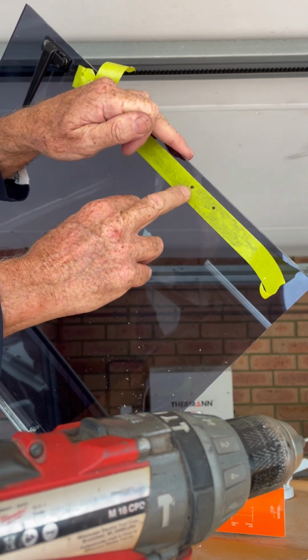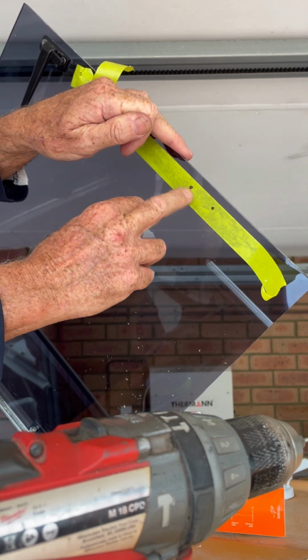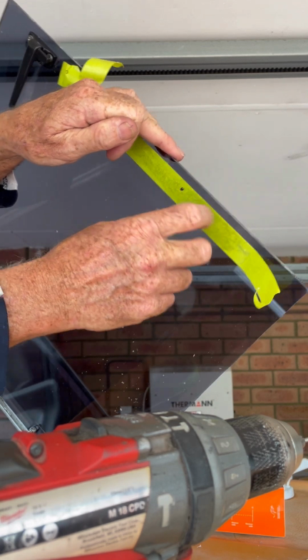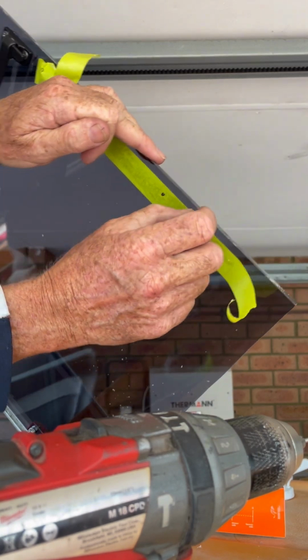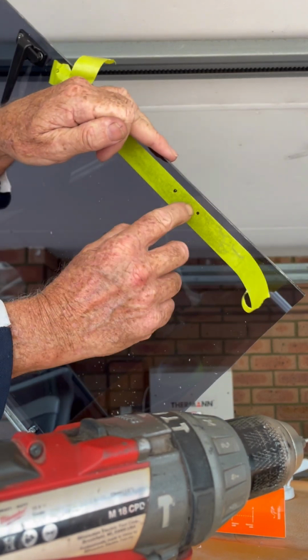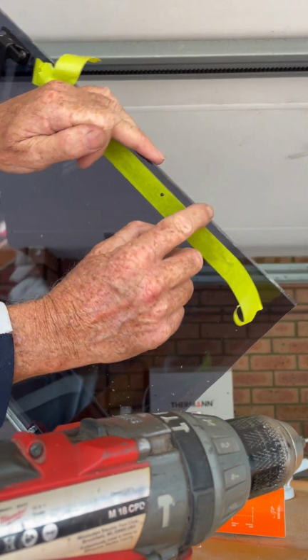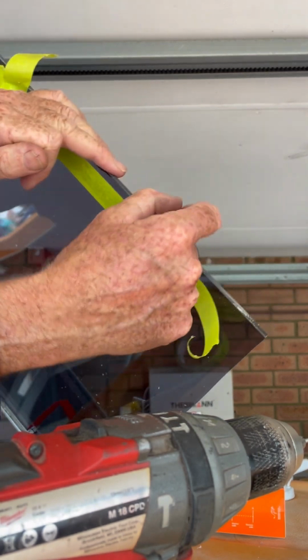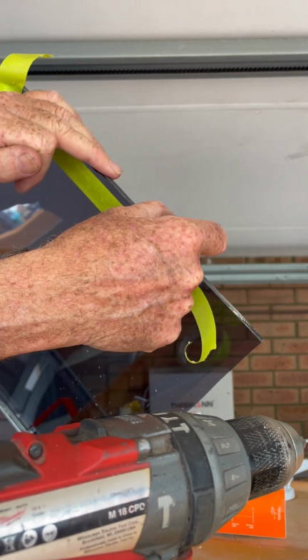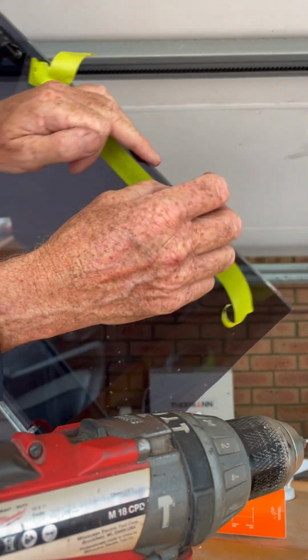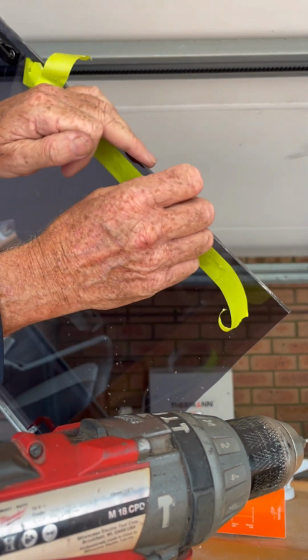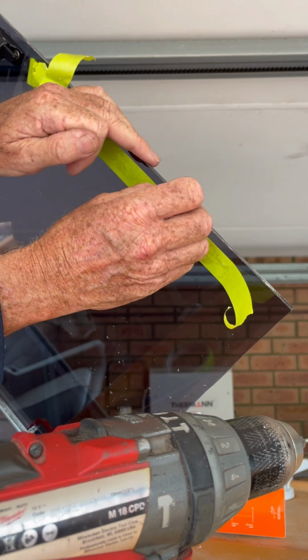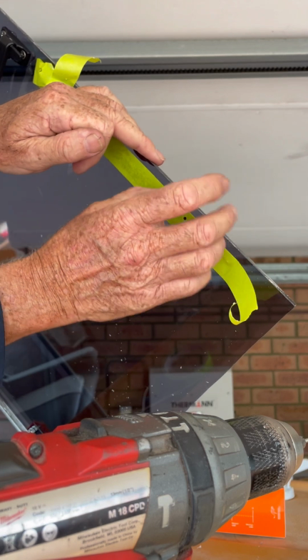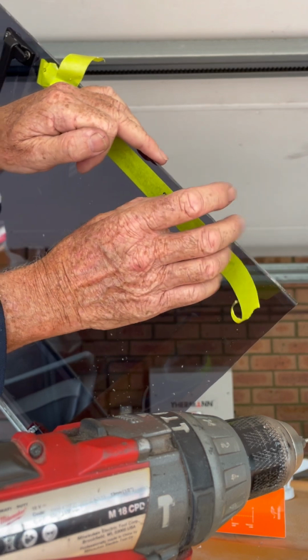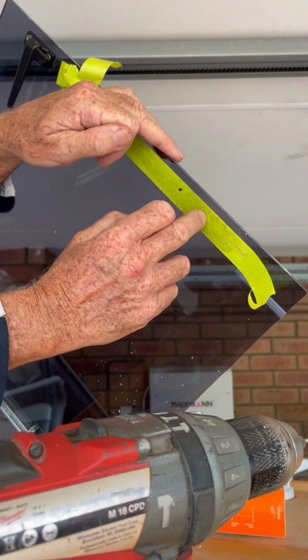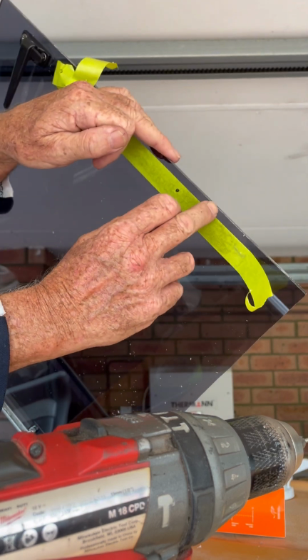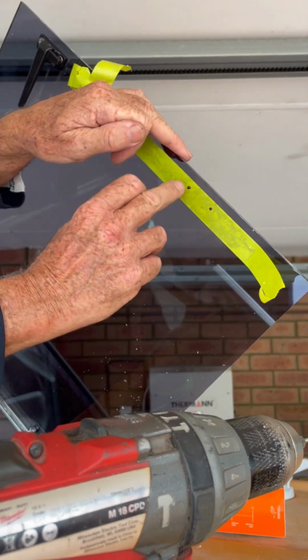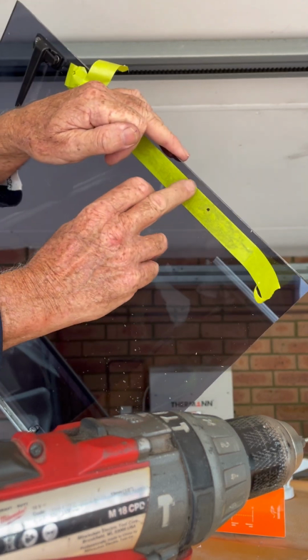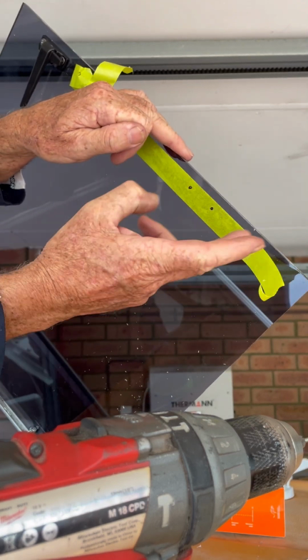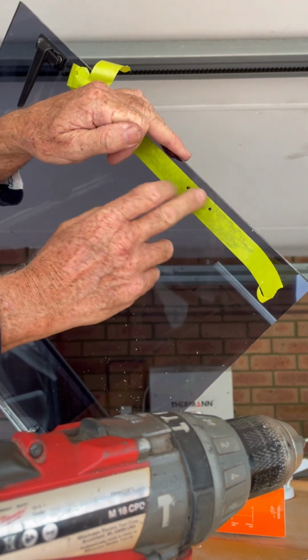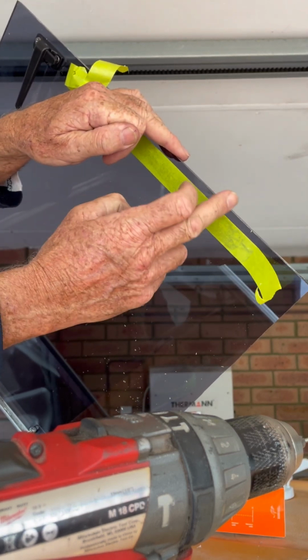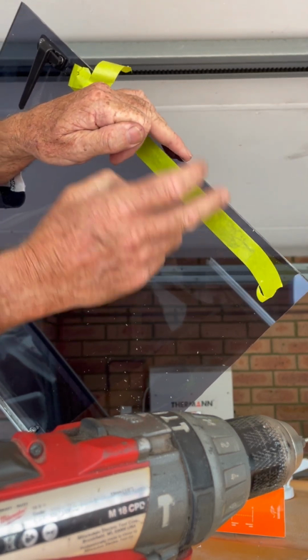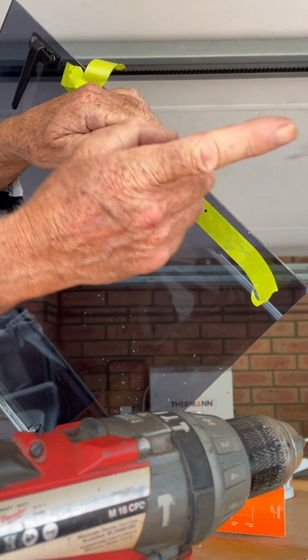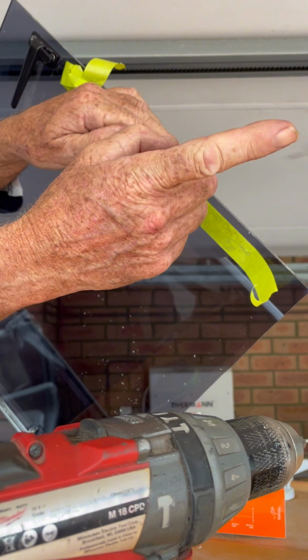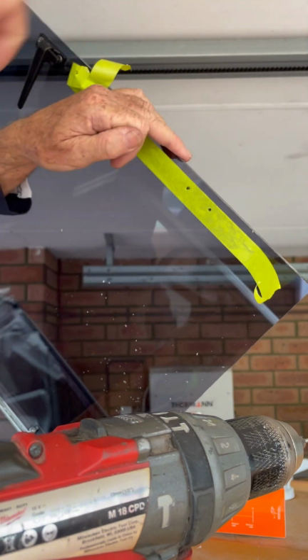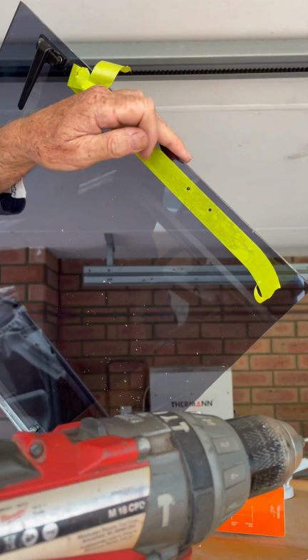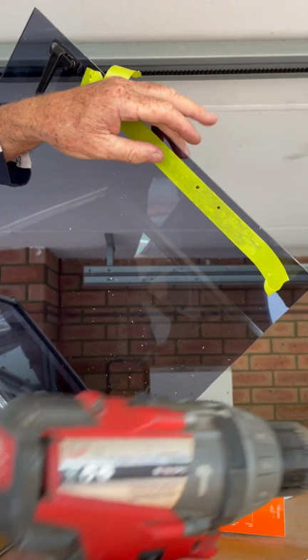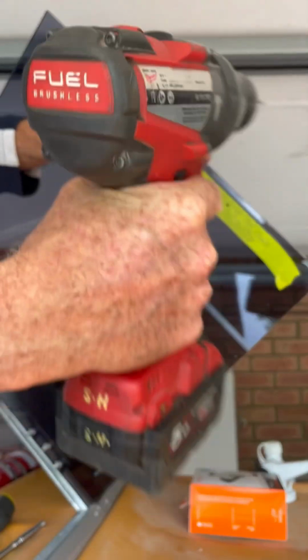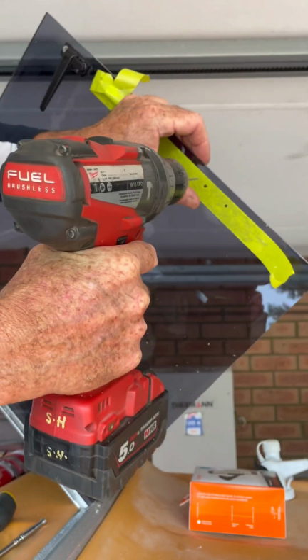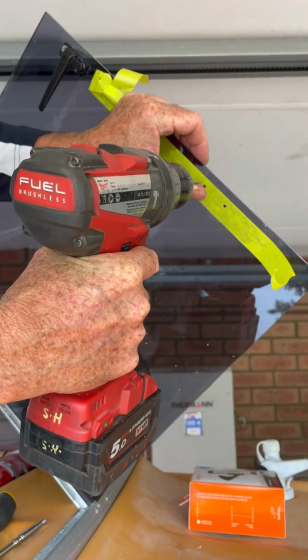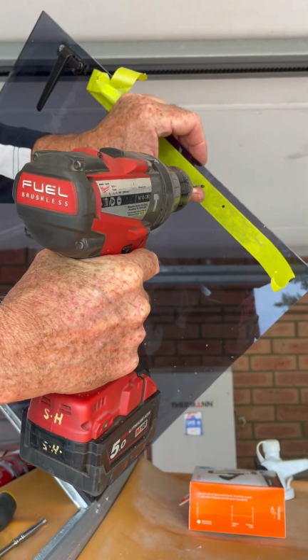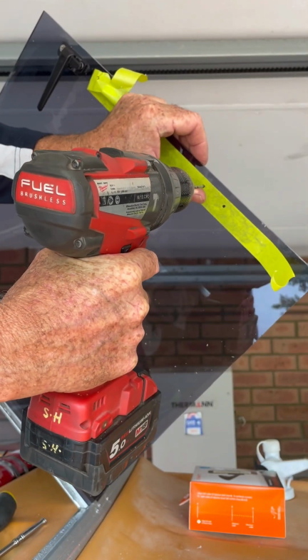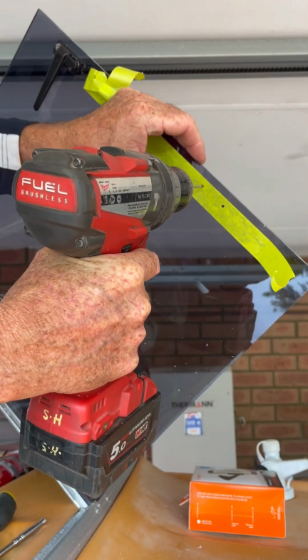Now the problem with drilling holes in acrylic sheeting or perspex is that there's a good chance when the drill breaks through, it'll grab and it'll shatter or crack the perspex or the acrylic sheeting. So here's a trick — the first trick is to pilot drill the holes.